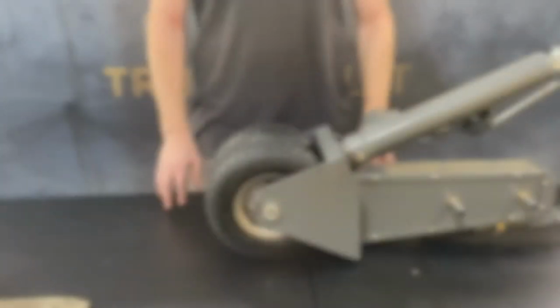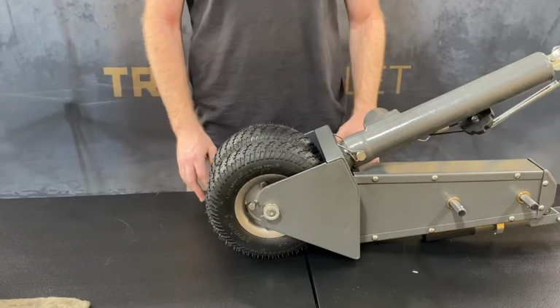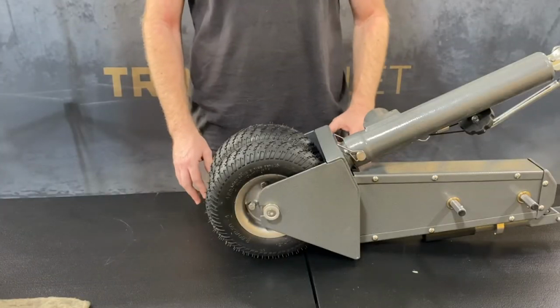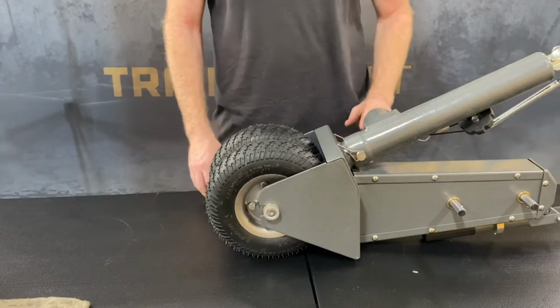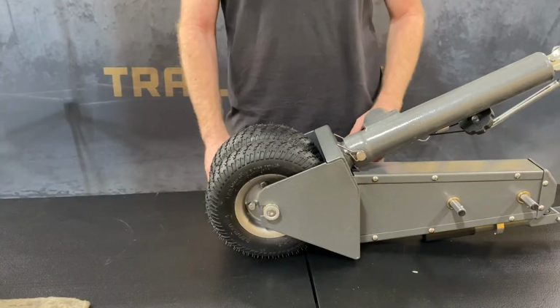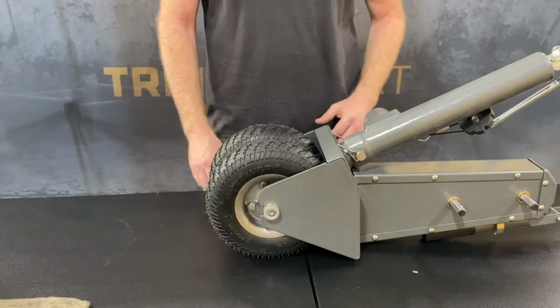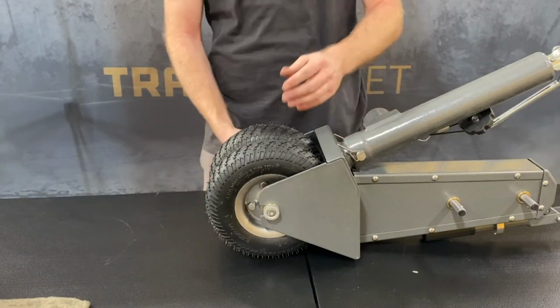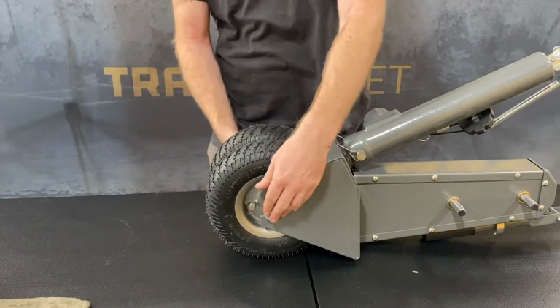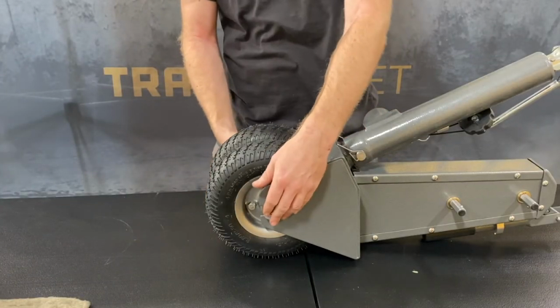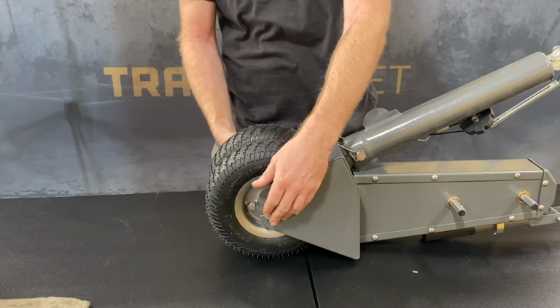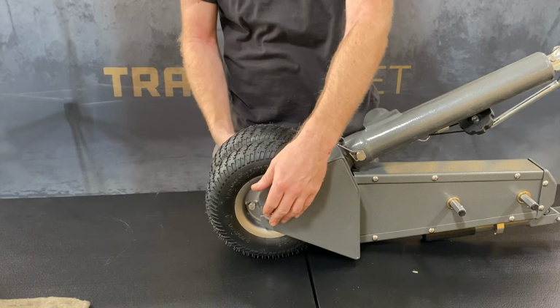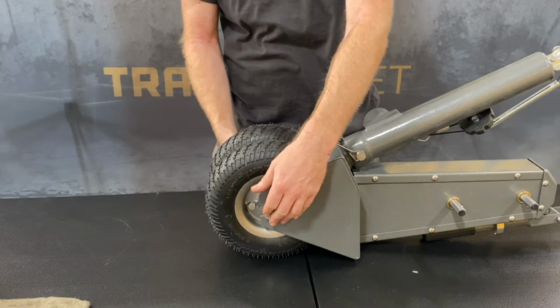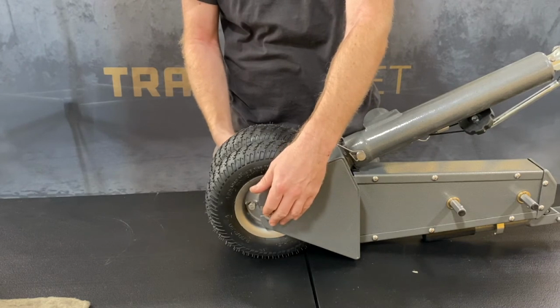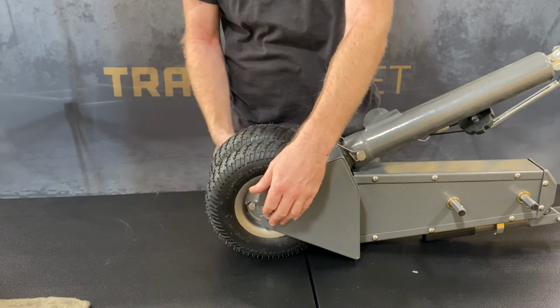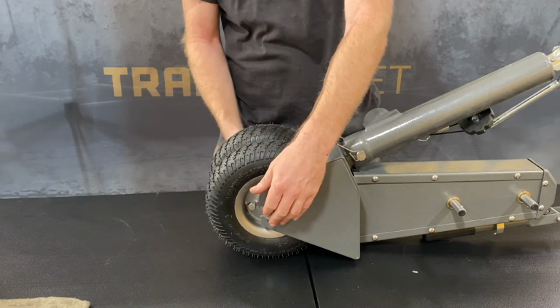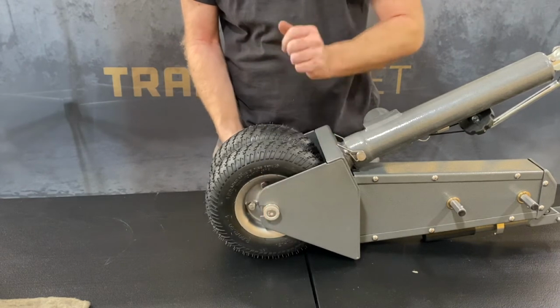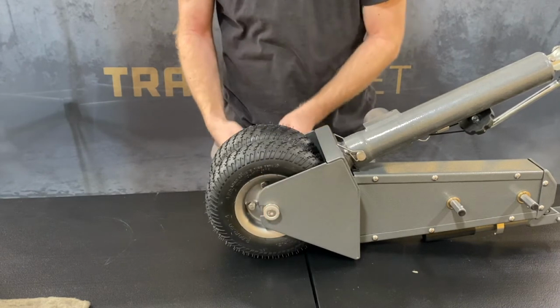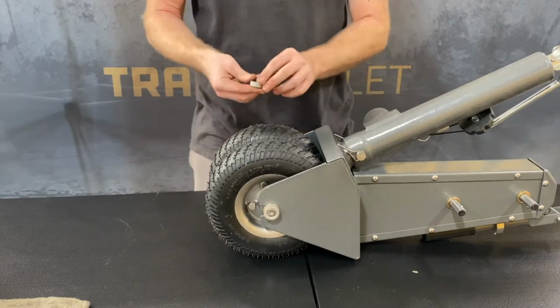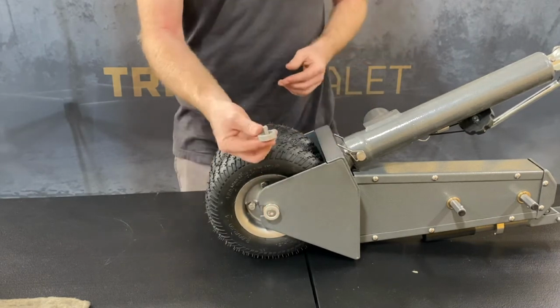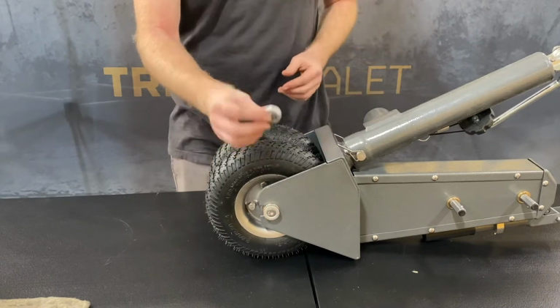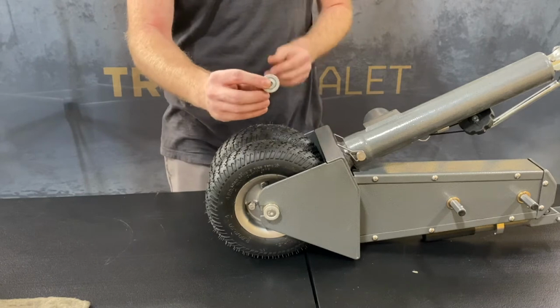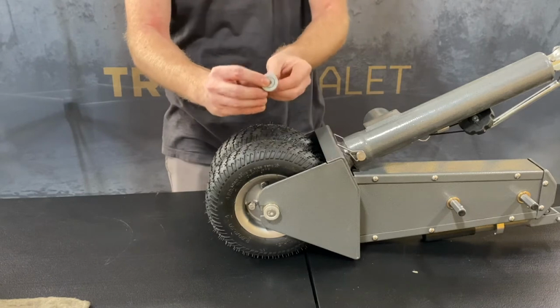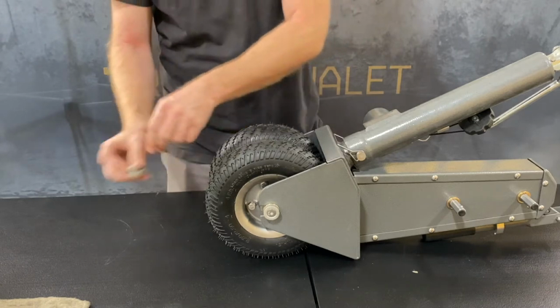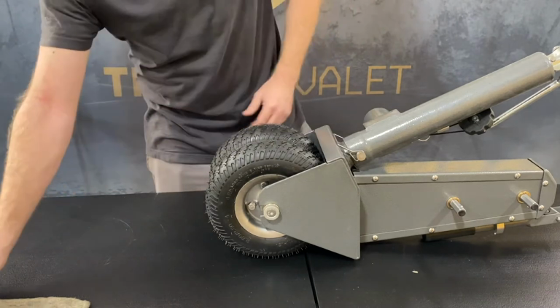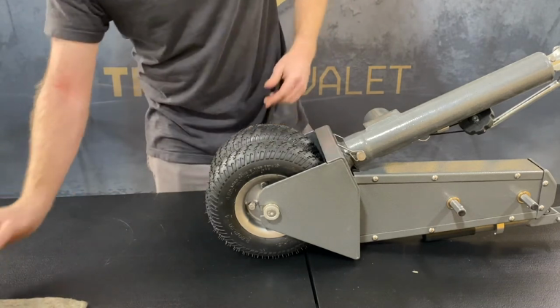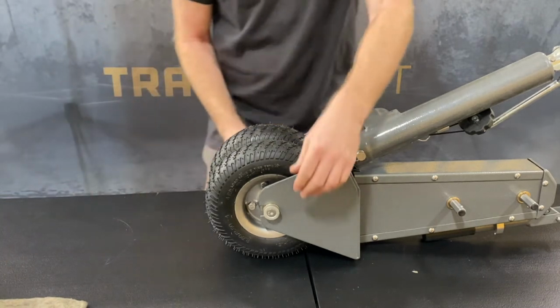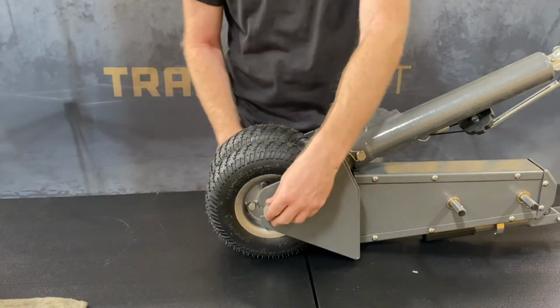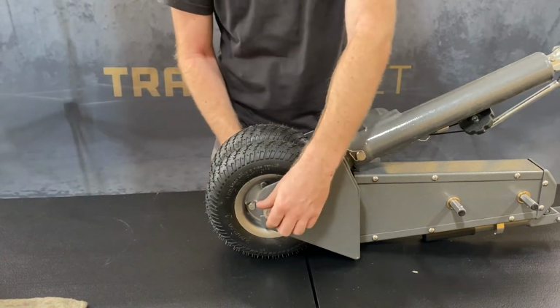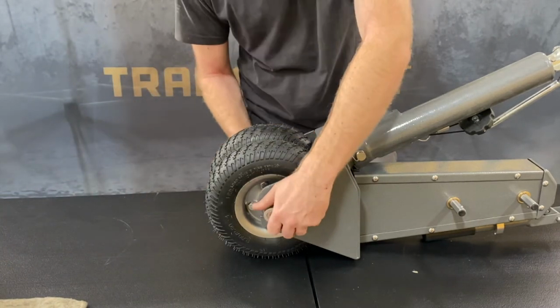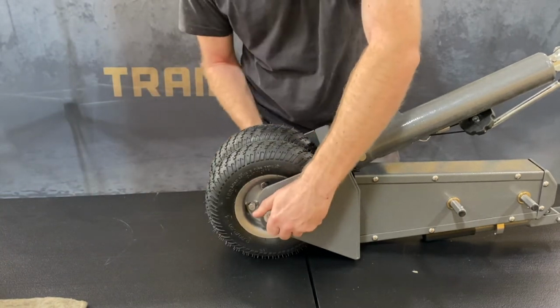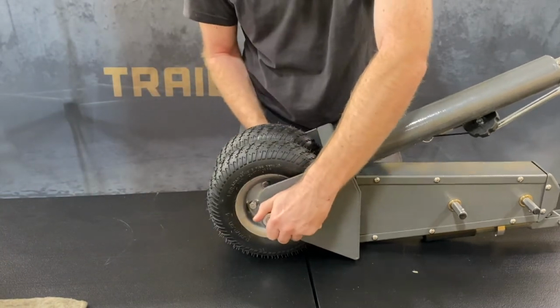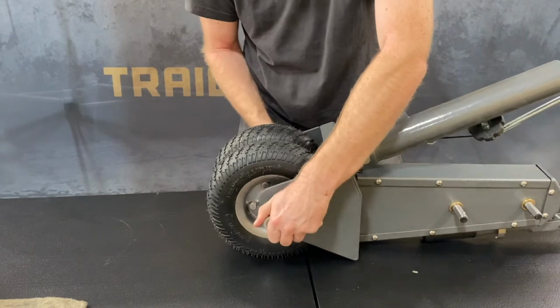Once you've loosened your Allen screws with your 5mm wrench, you can go ahead and finish bringing it out with your hand. Go ahead and remove the screw casing and the screw. Once you've removed one of the Allen screws, go ahead and slide out the axle.